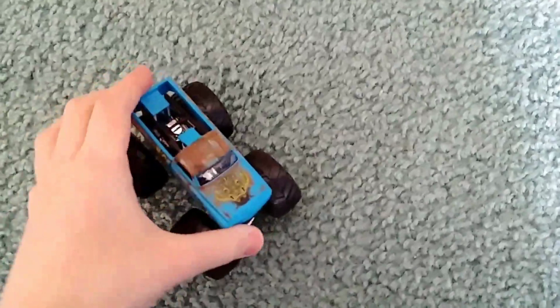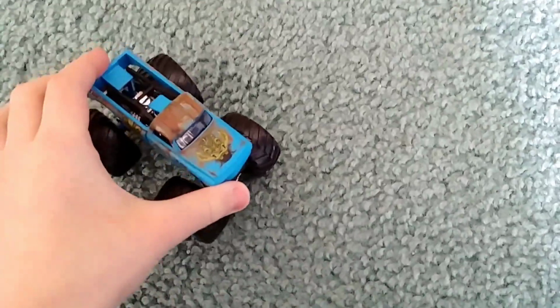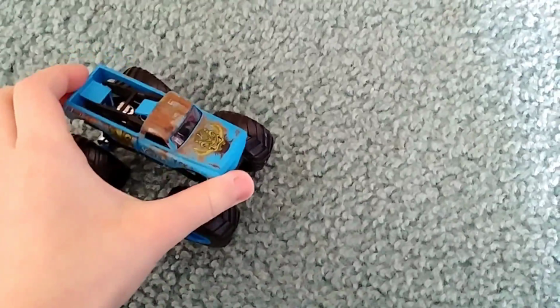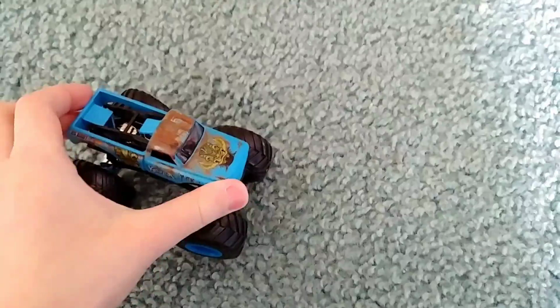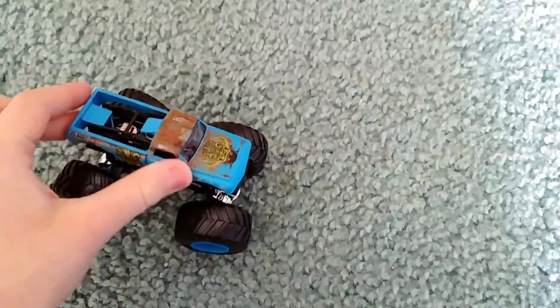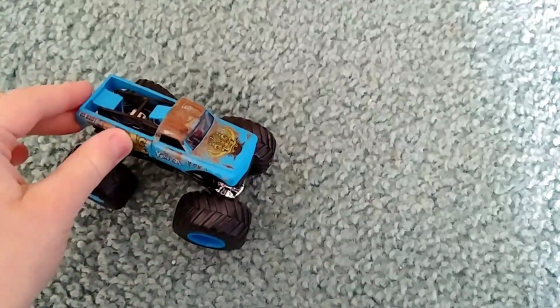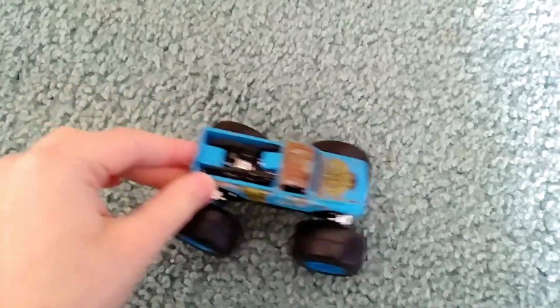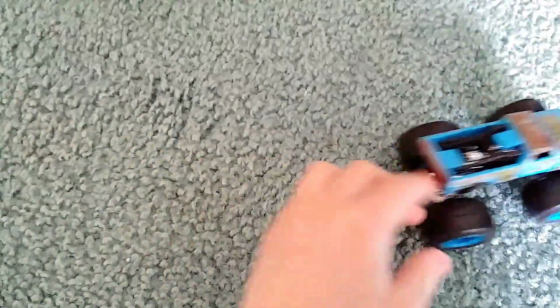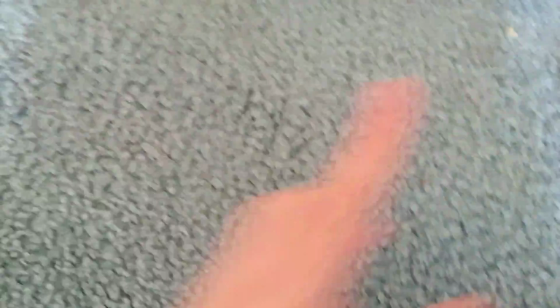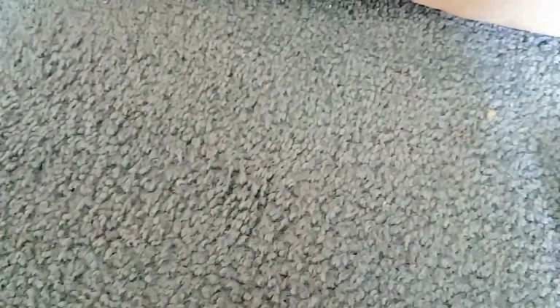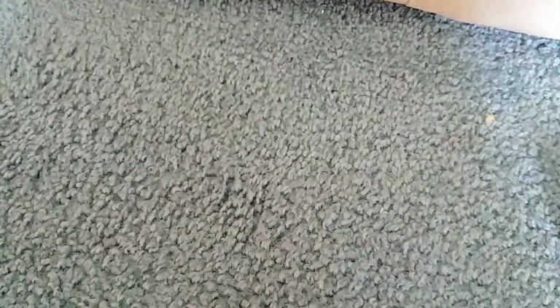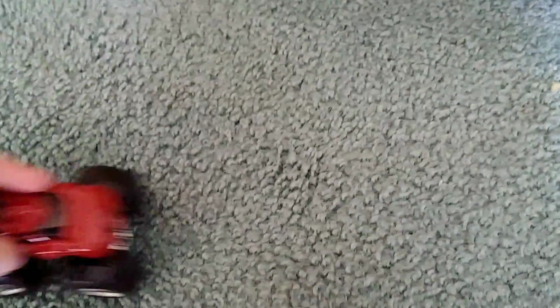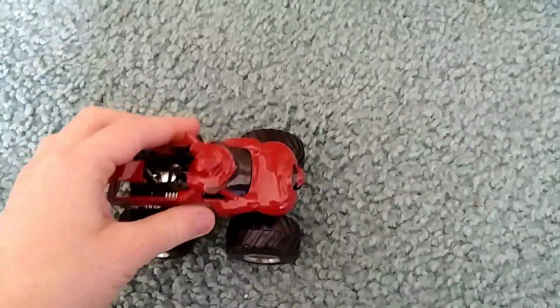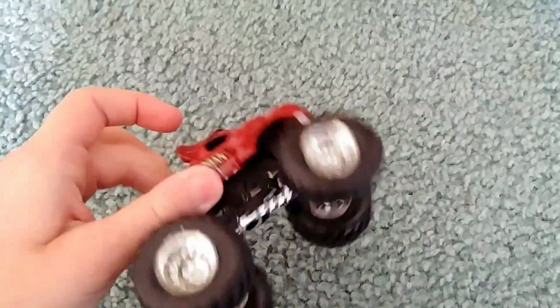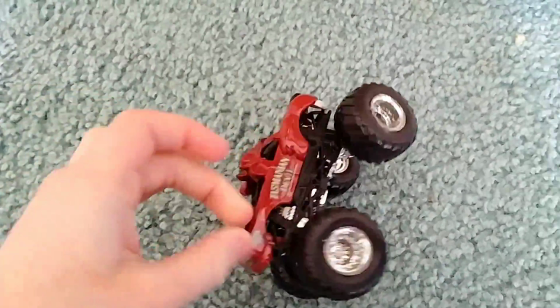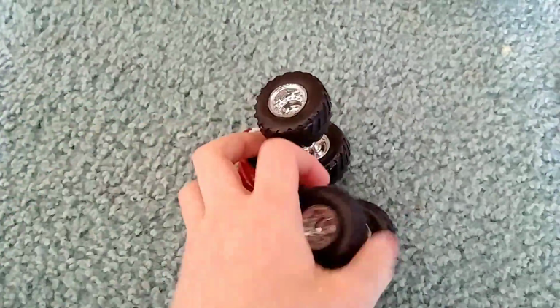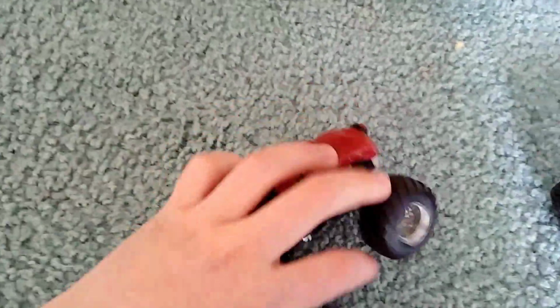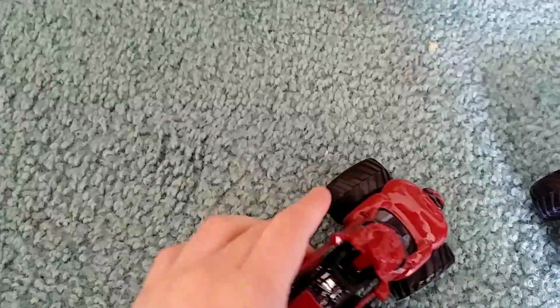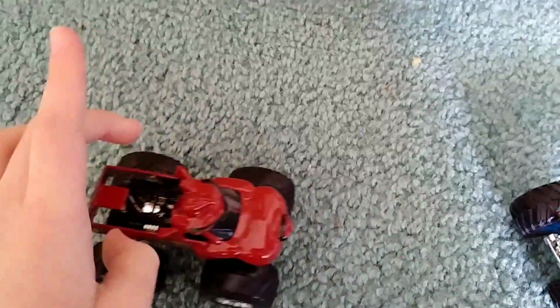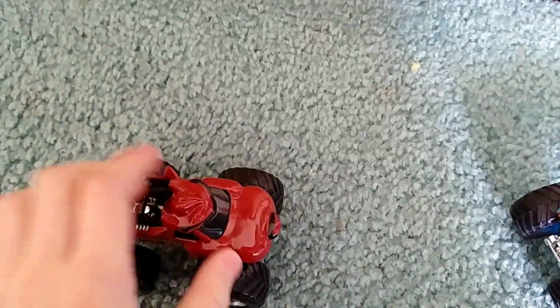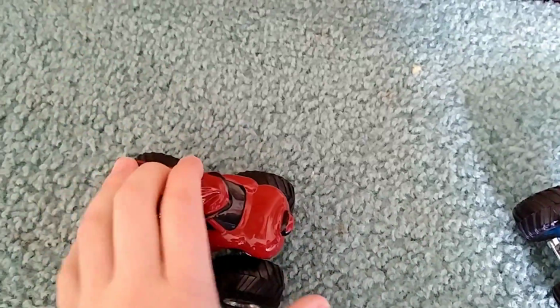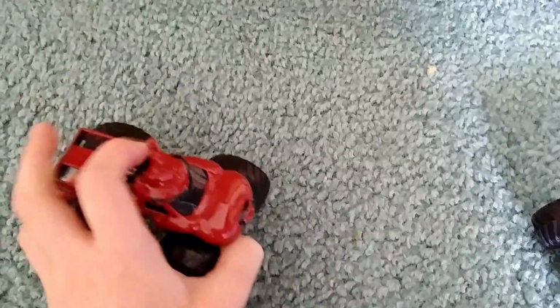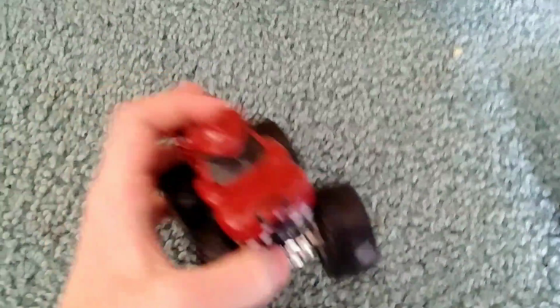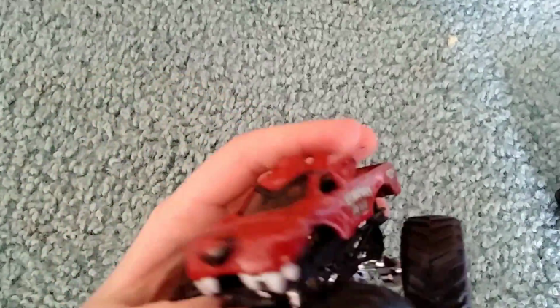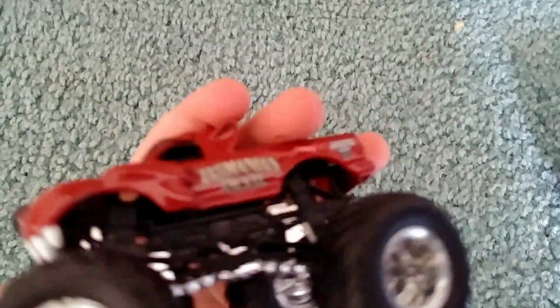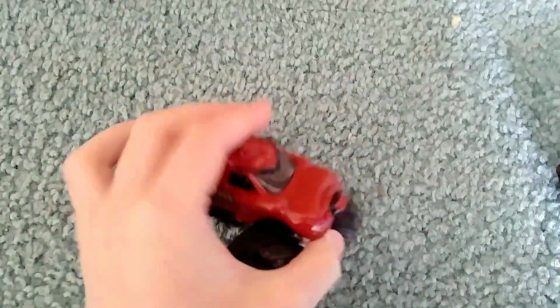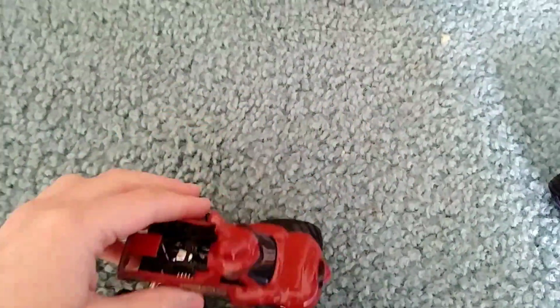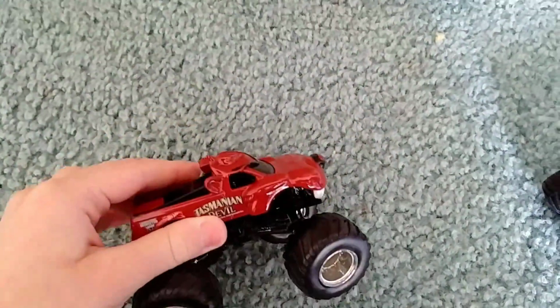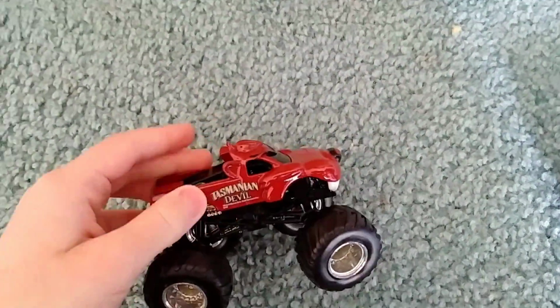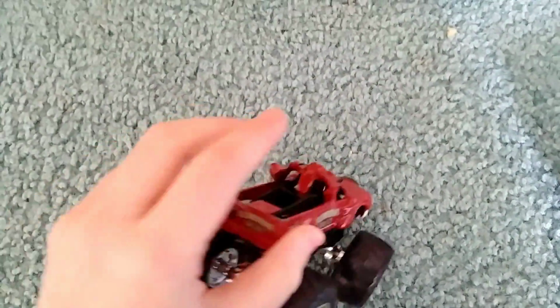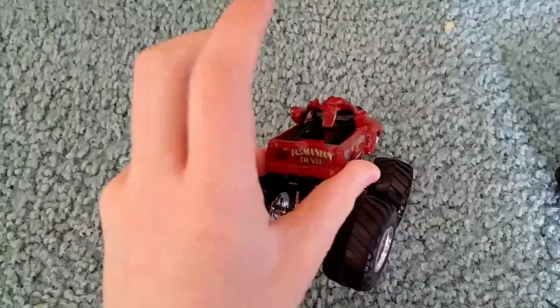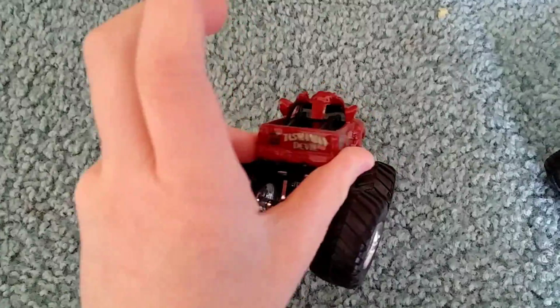I really like this car. Moving on to the next truck — we have Tasmanian Devil. I've had this for like five months, I think I raced it before. Yeah, it's pretty fast. Tasmanian Devil, pretty cool.